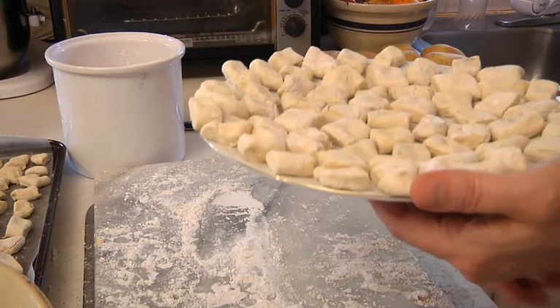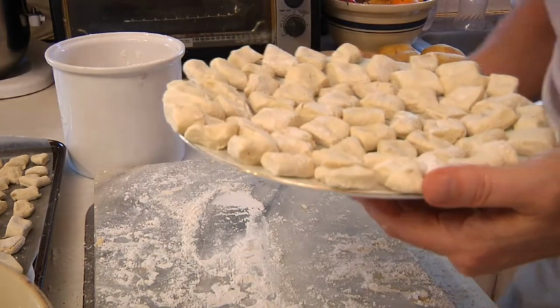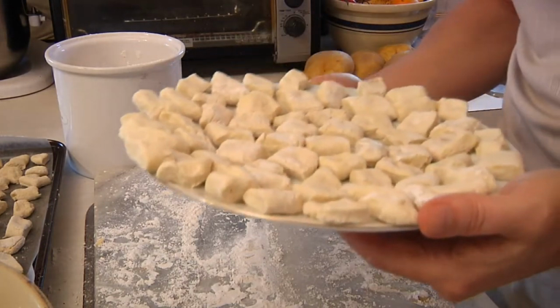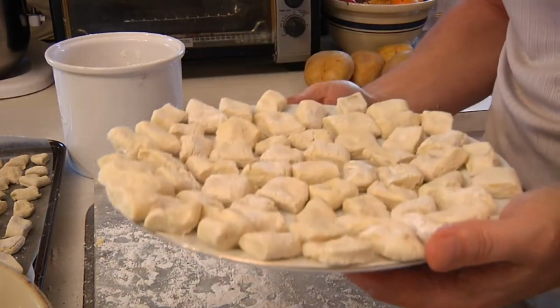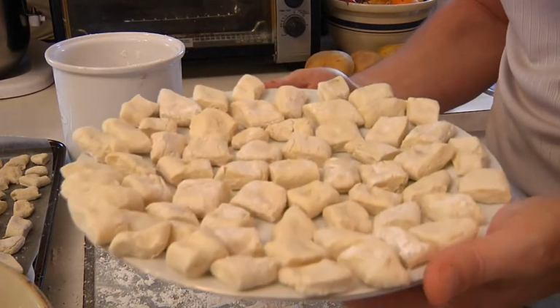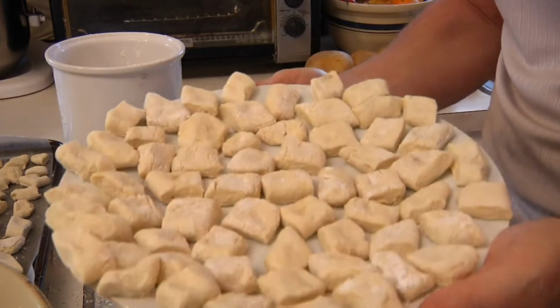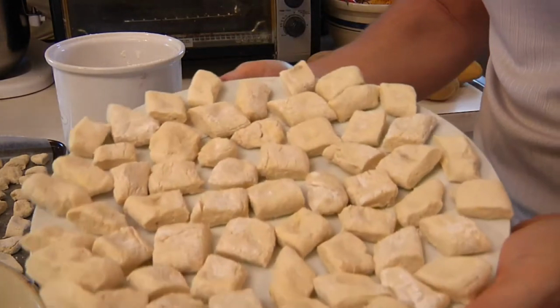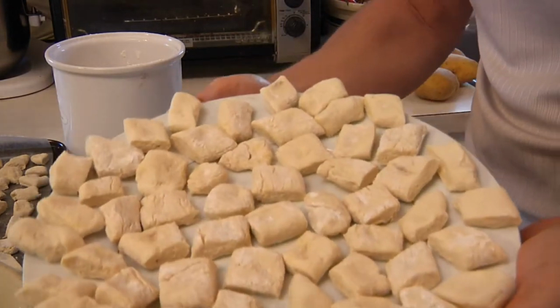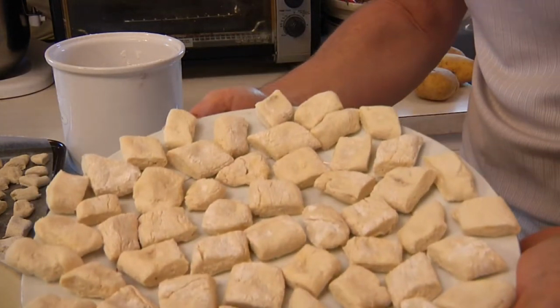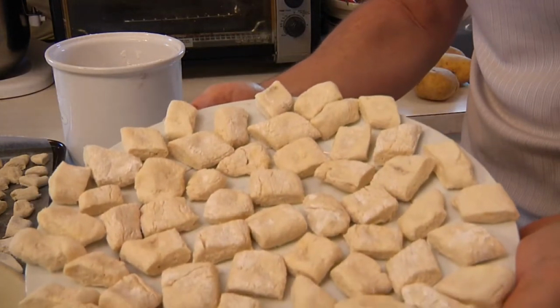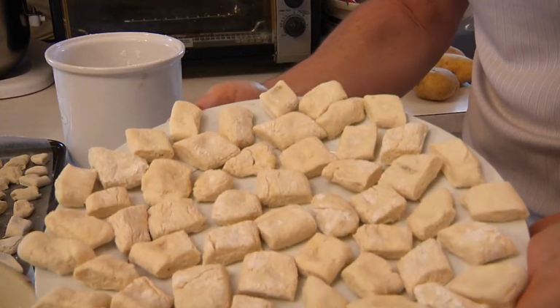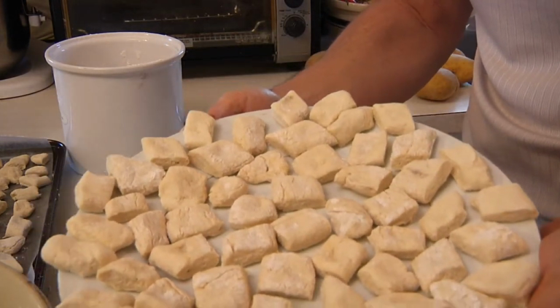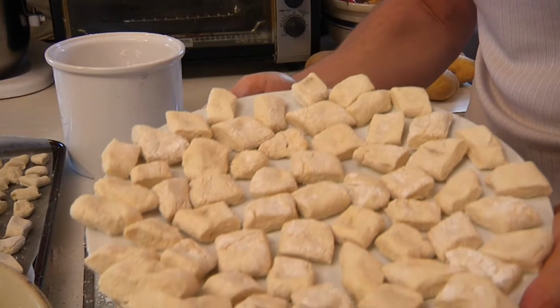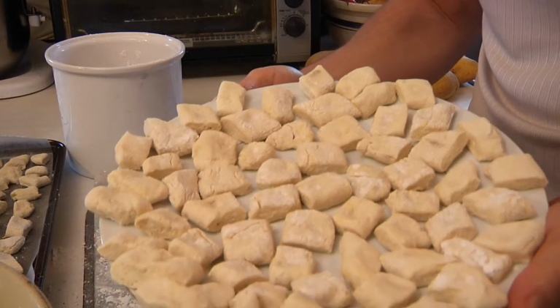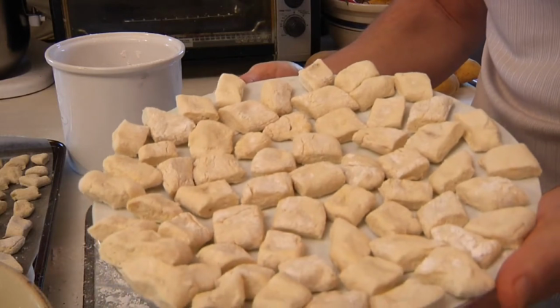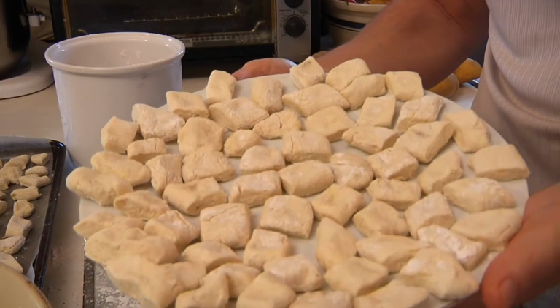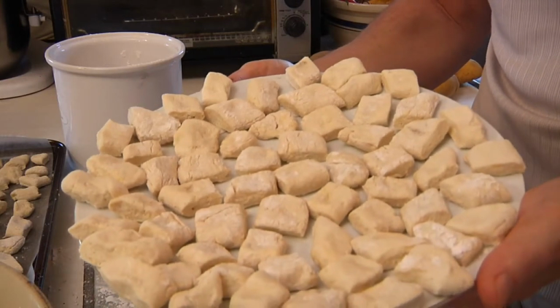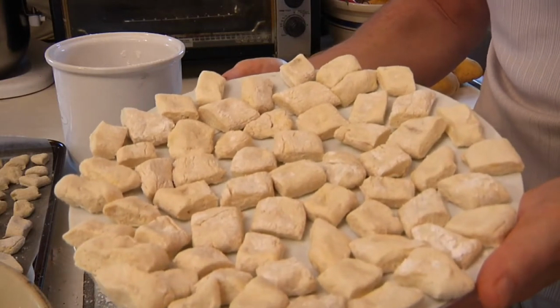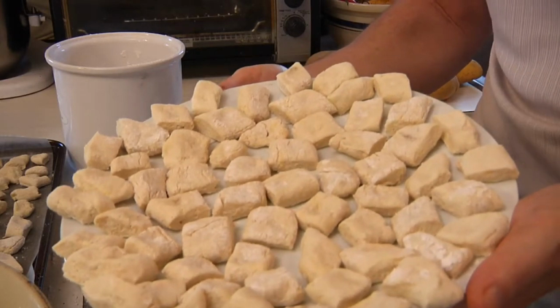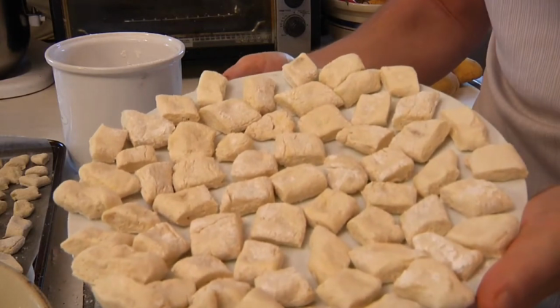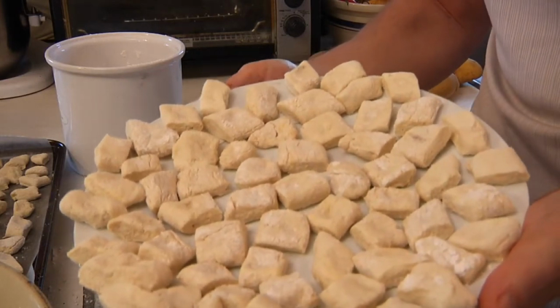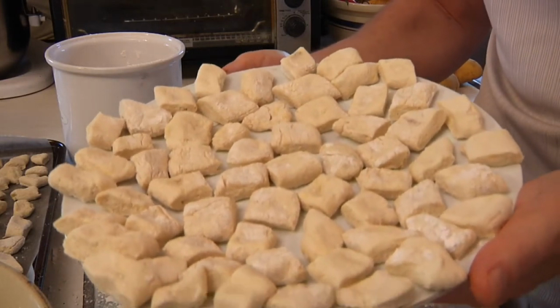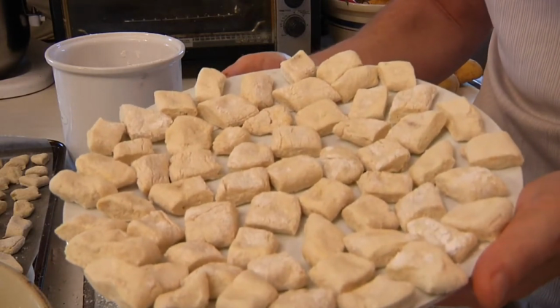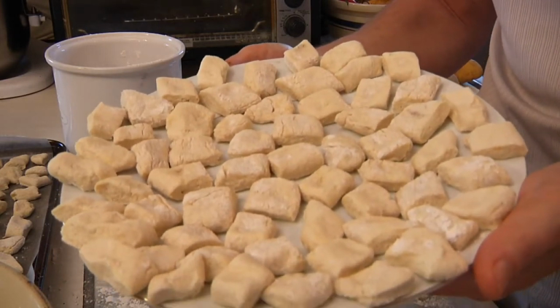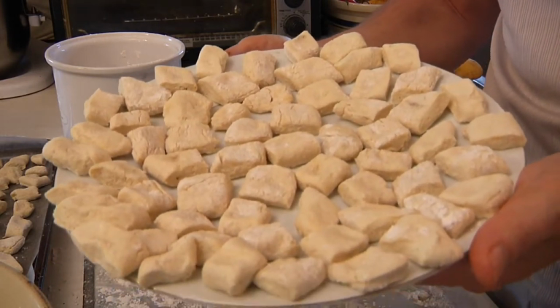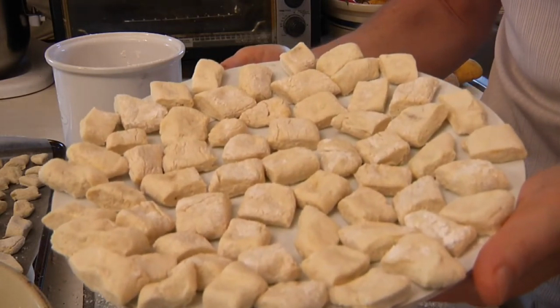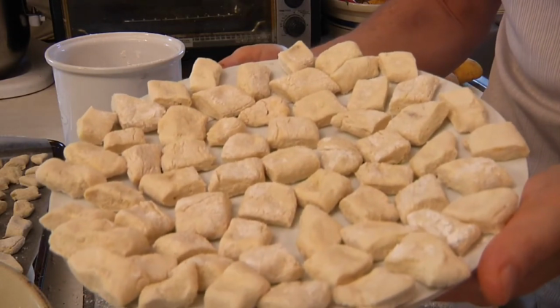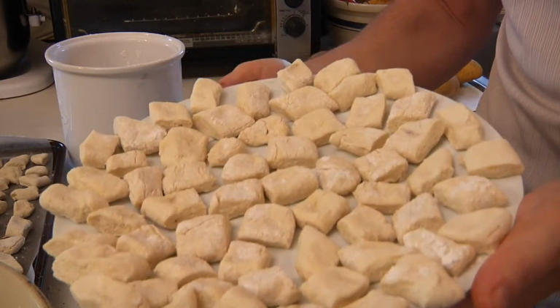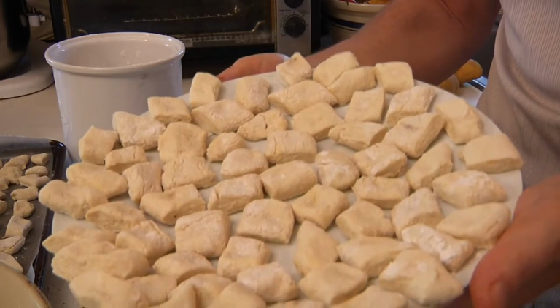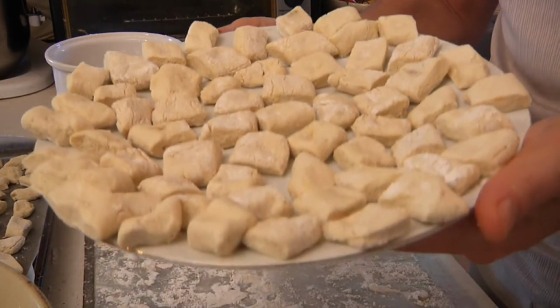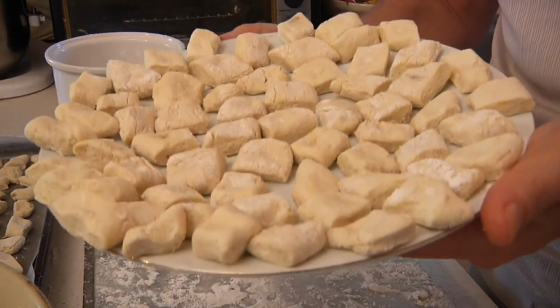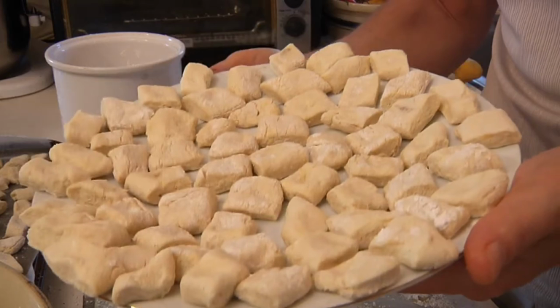If you can't fit a cookie sheet in your freezer, it's also very easy to use a plate. Just make sure that they're not touching each other or they will stick together.